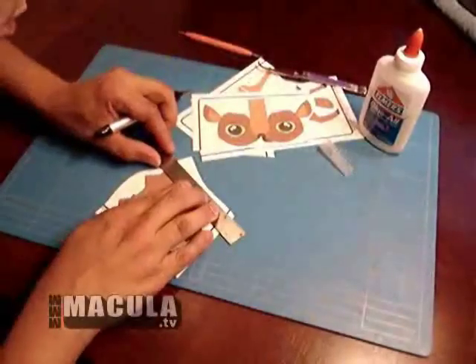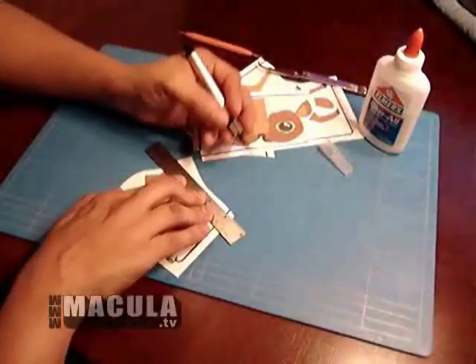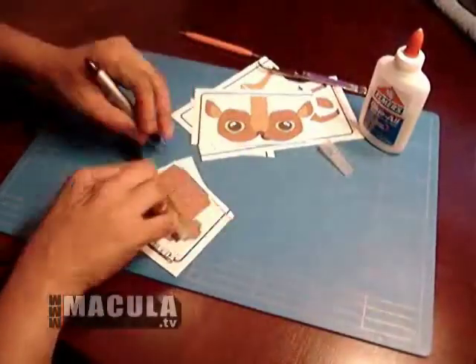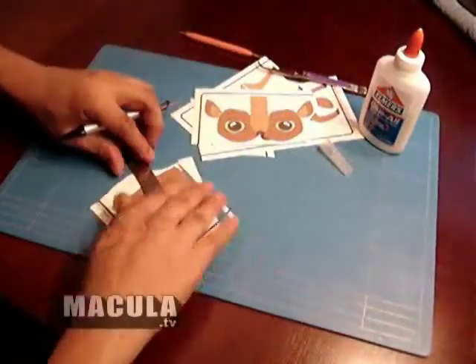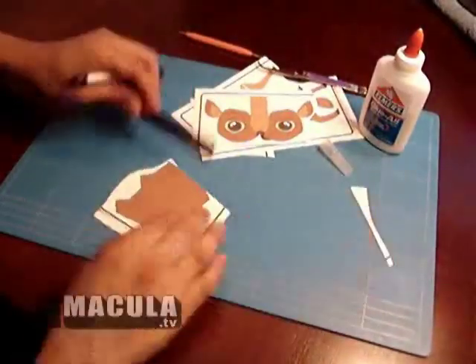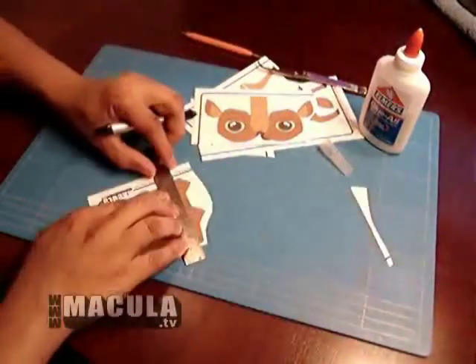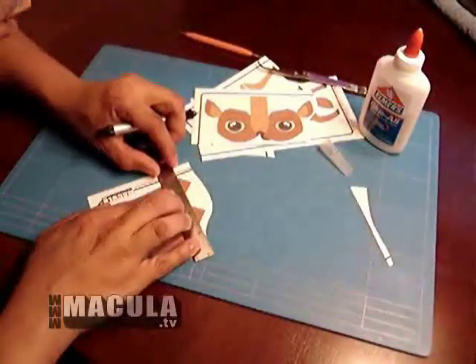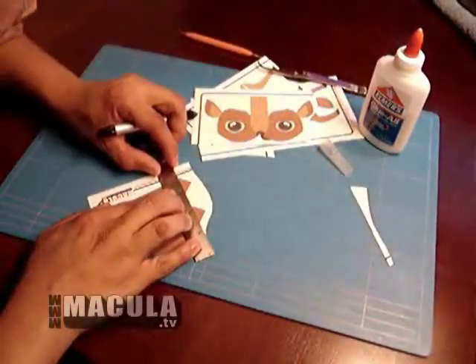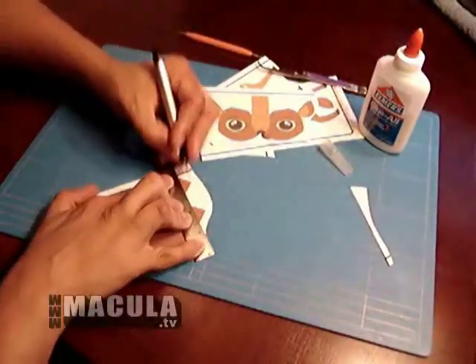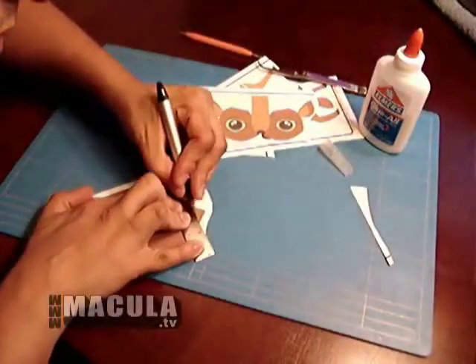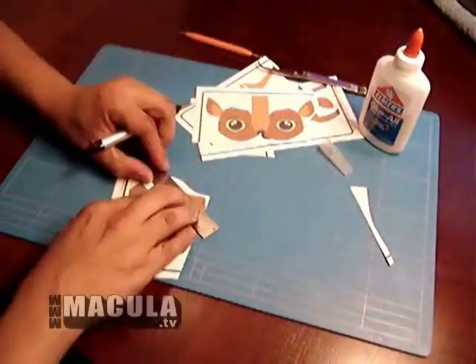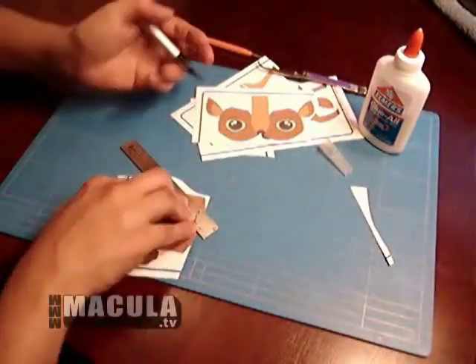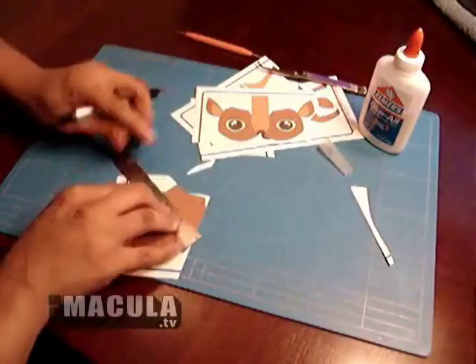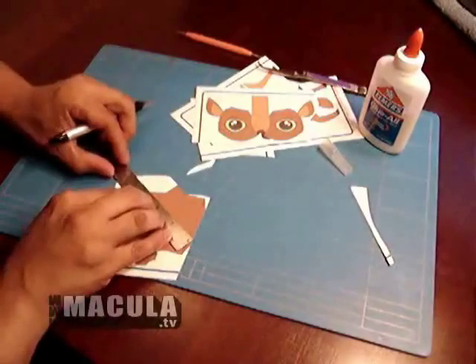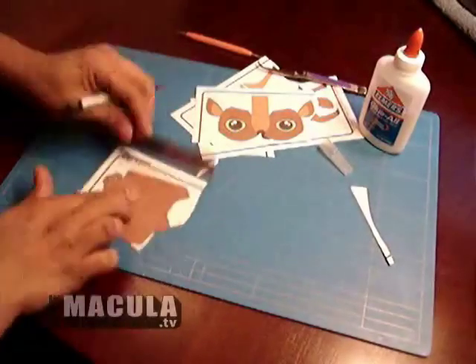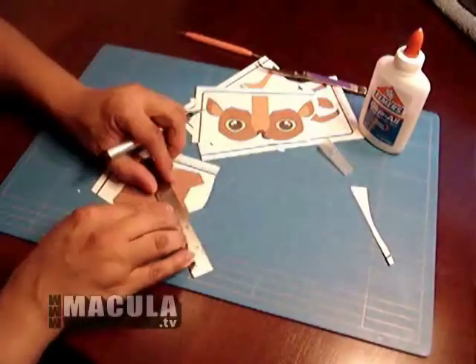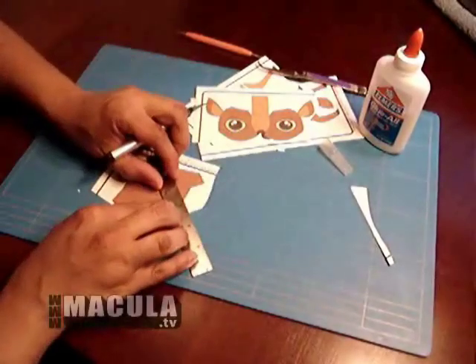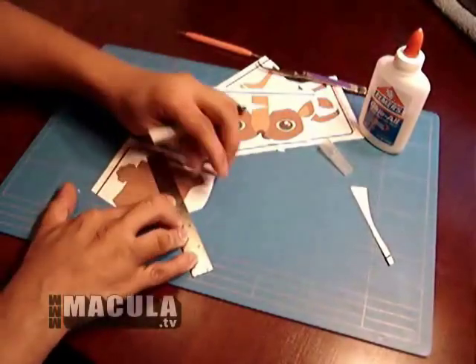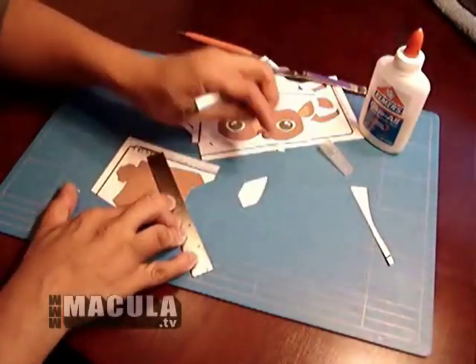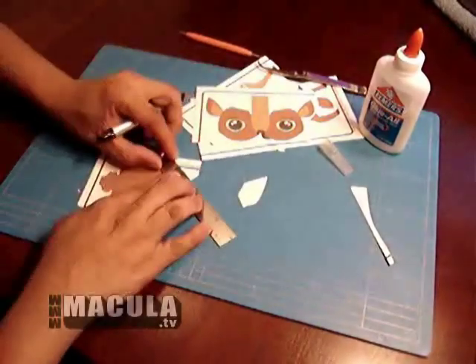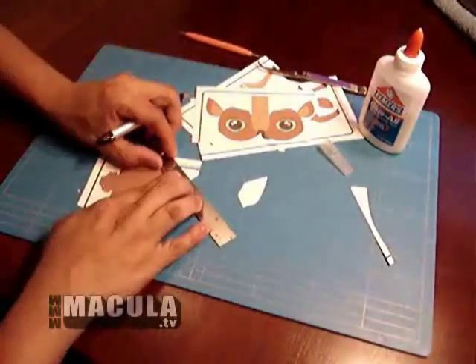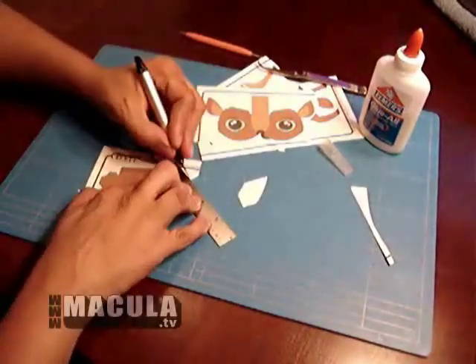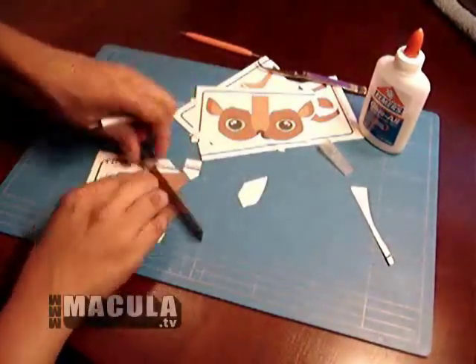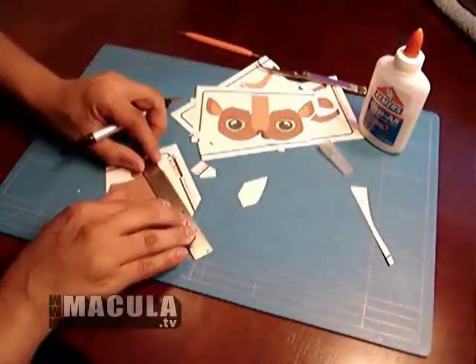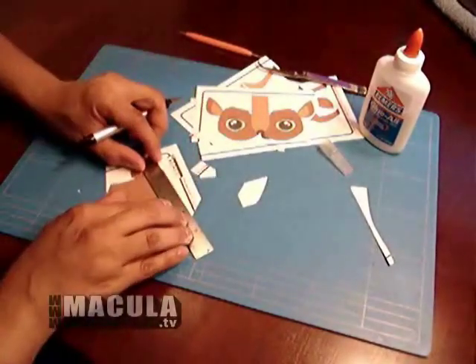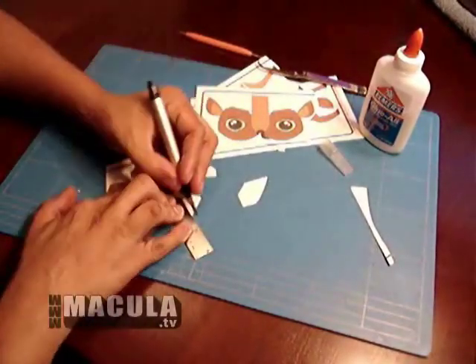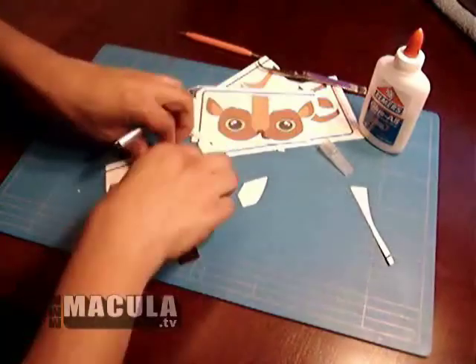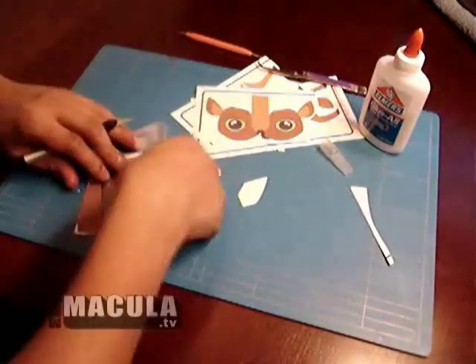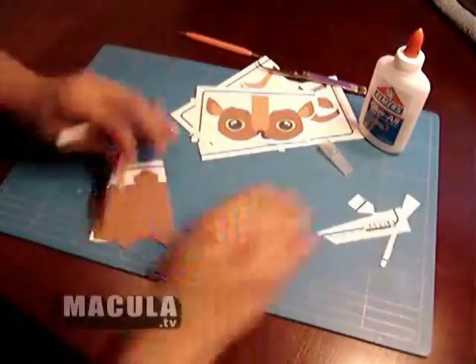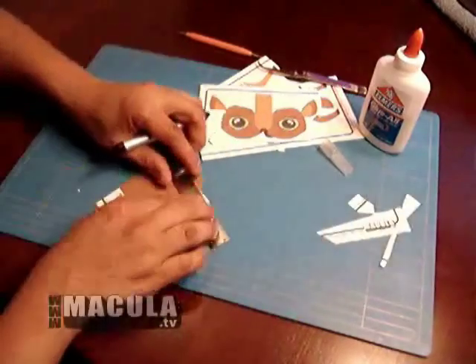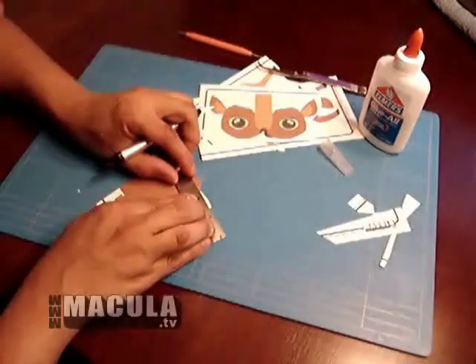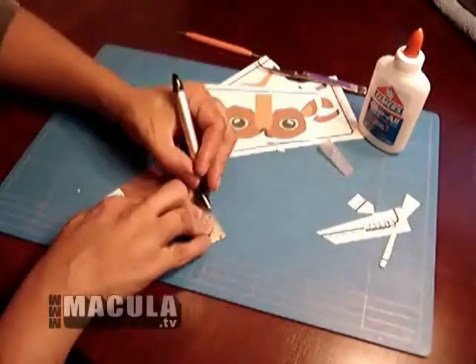The main goal here is to have fun. That is what Papercraft is all about. Take your time. Have extra craft knife blades handy.